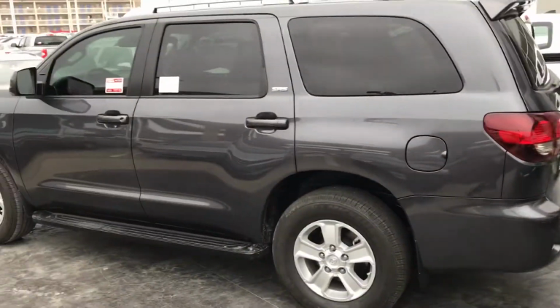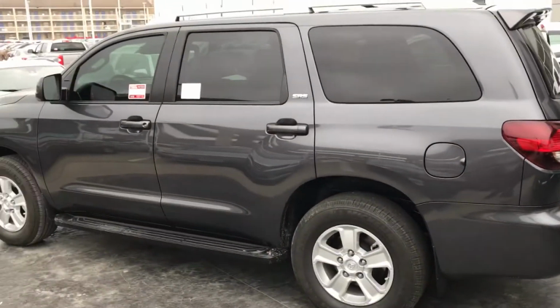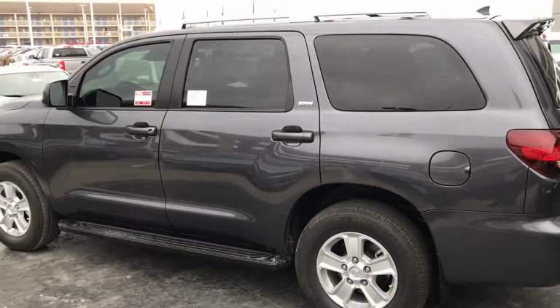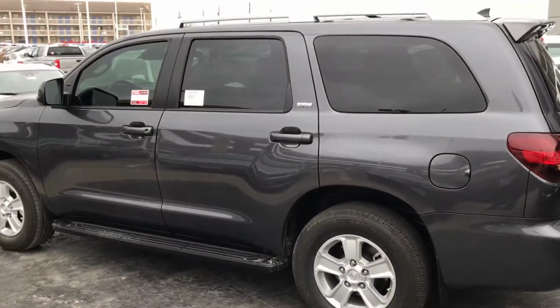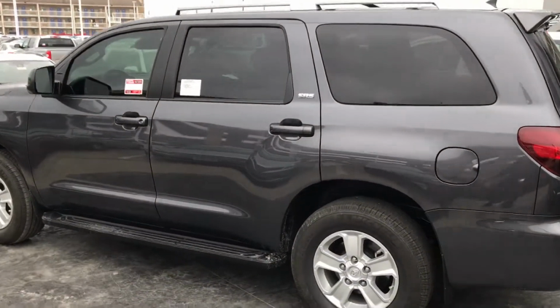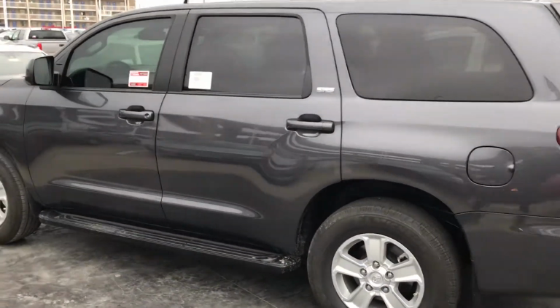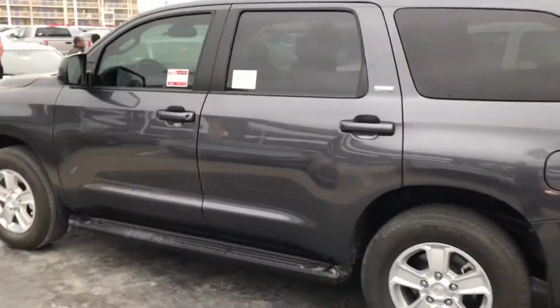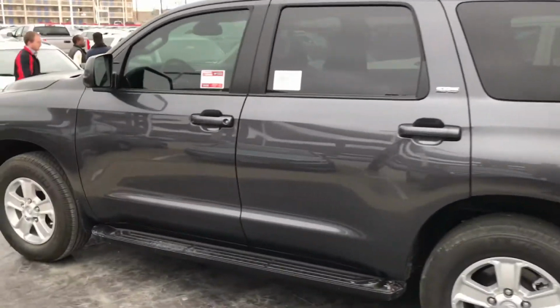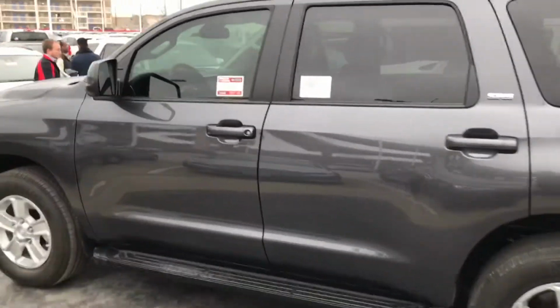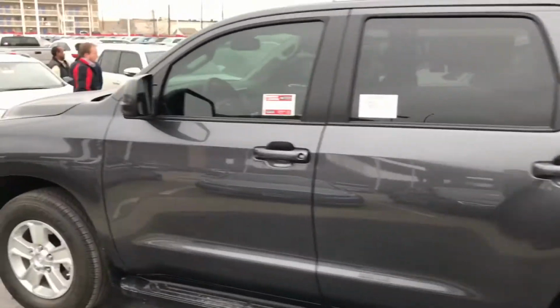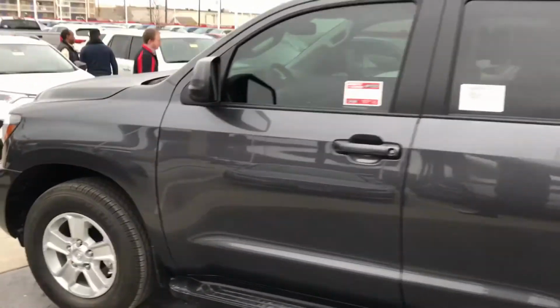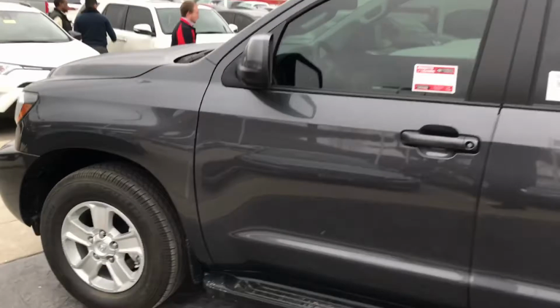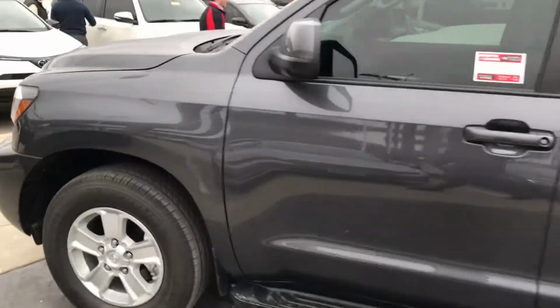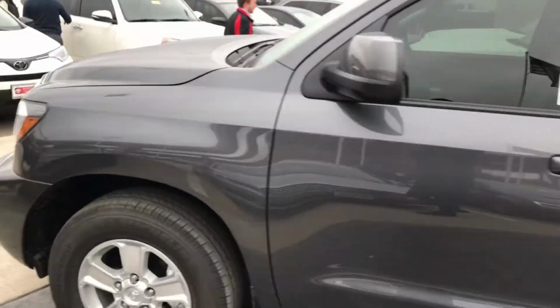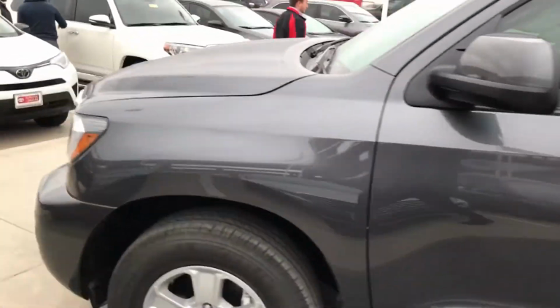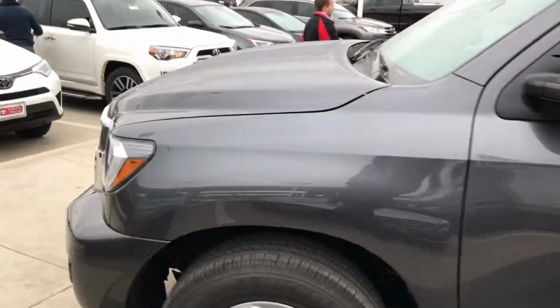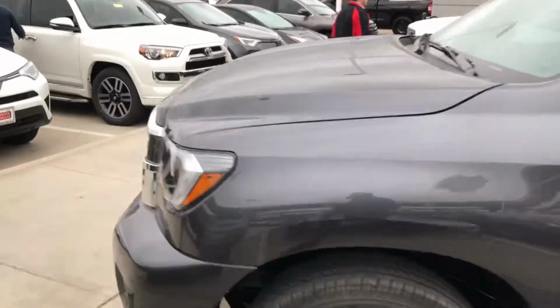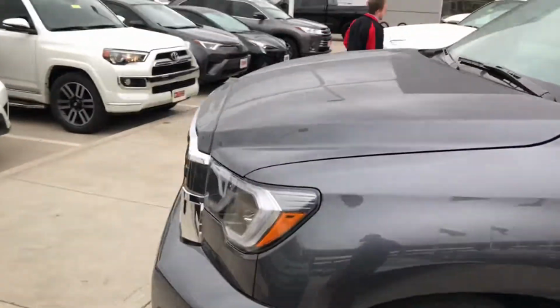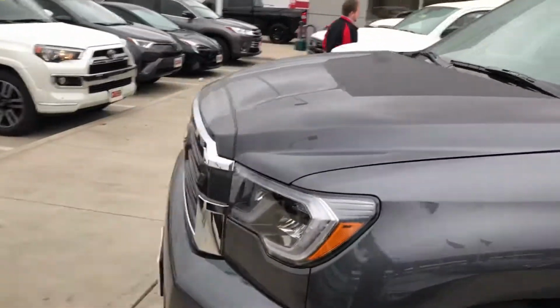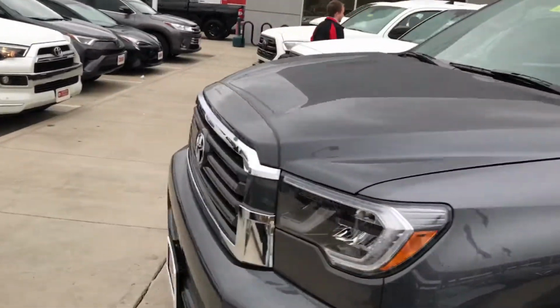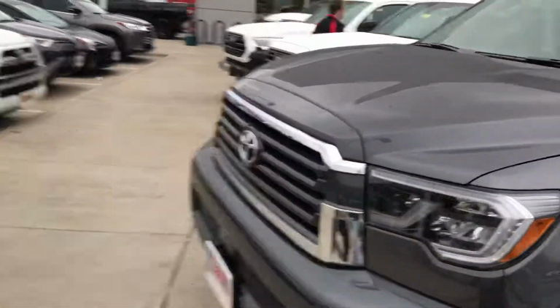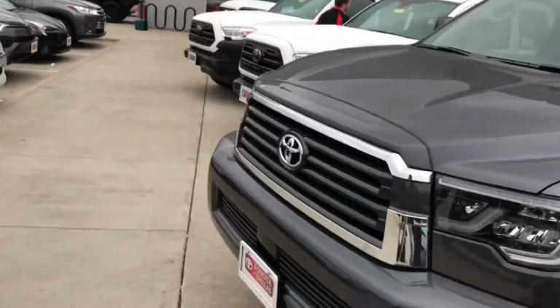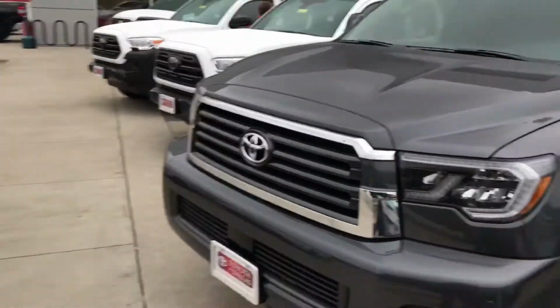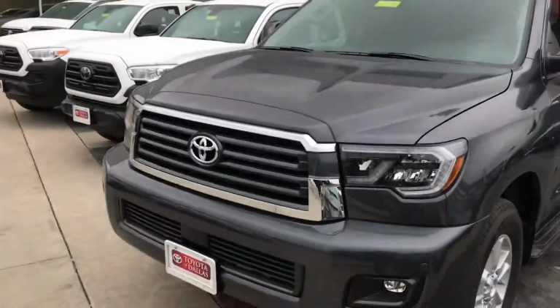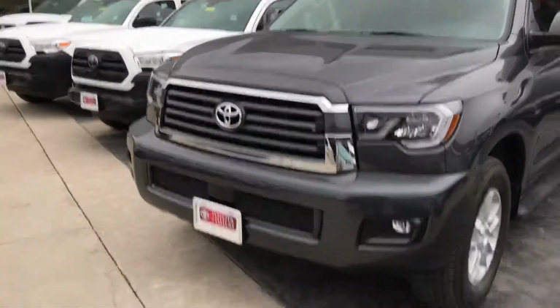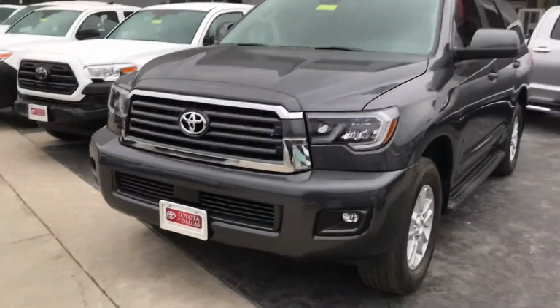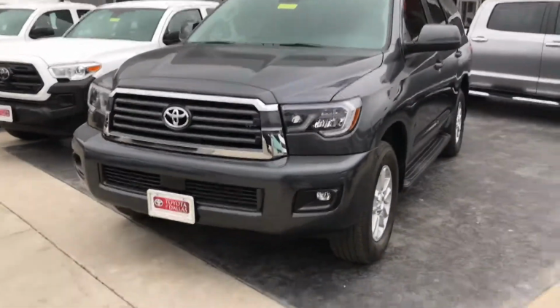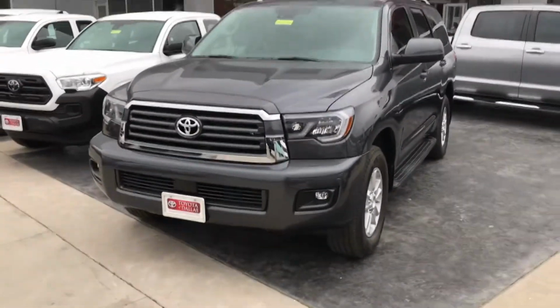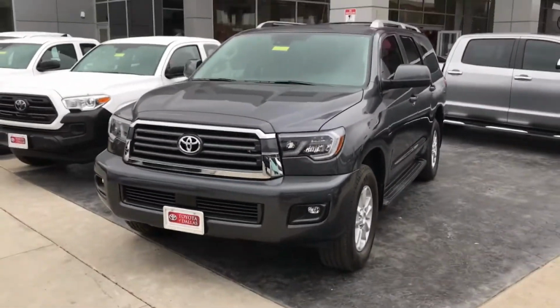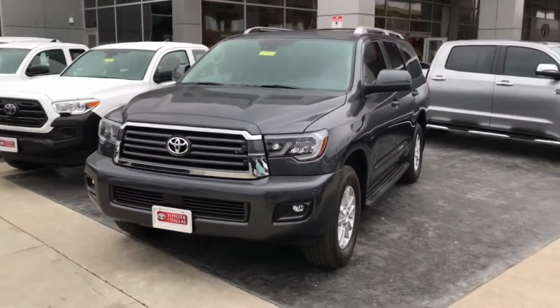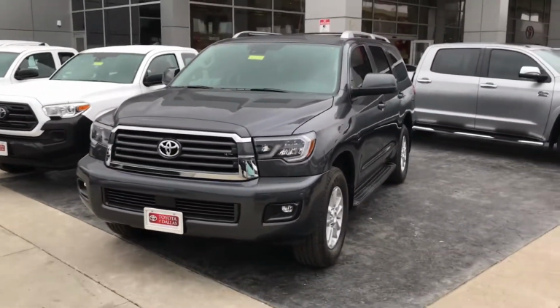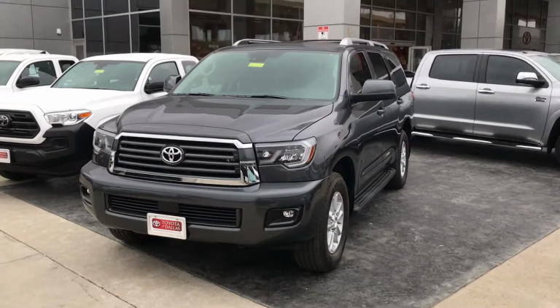If you're looking for a Sequoia, you can come and find it here. This is the closest thing that you have. It does have the premium package on the SR5, but it'll save you some money.